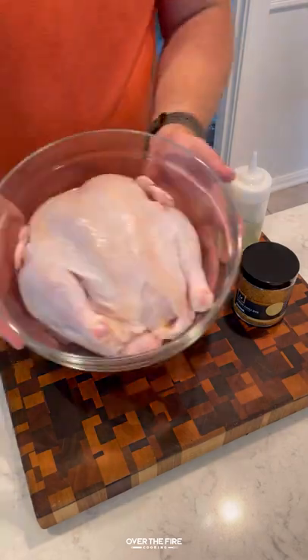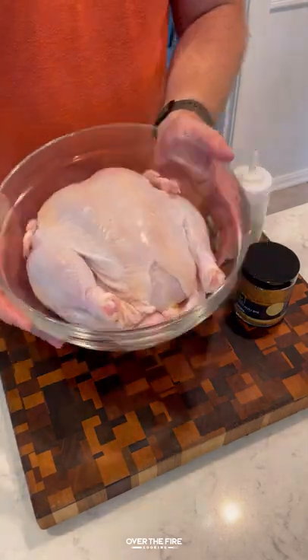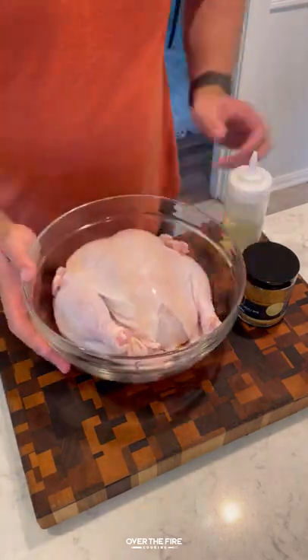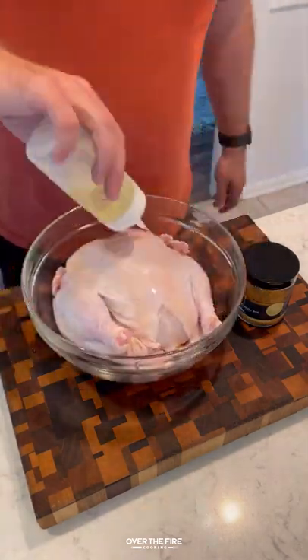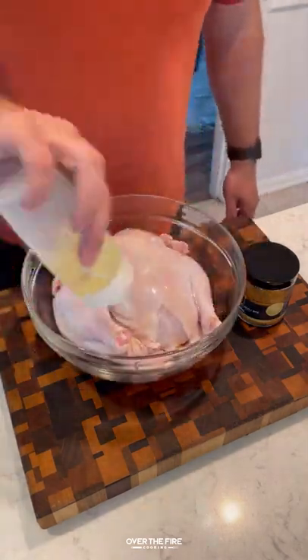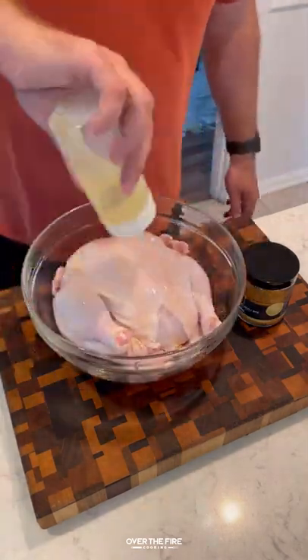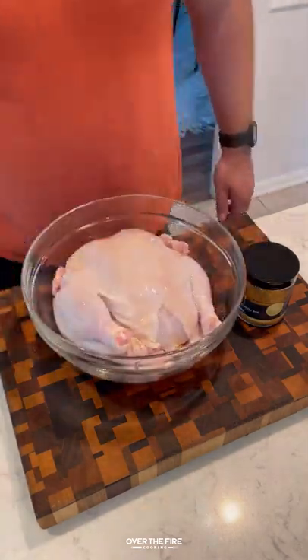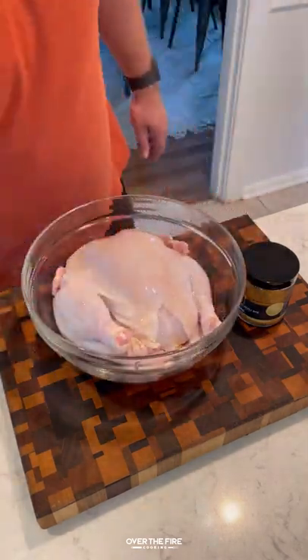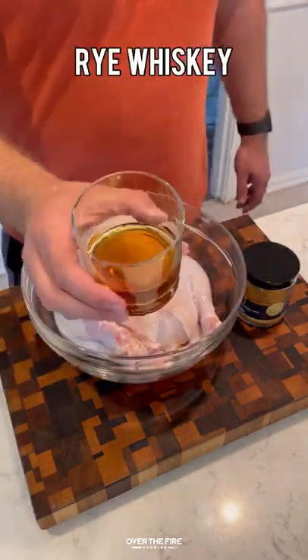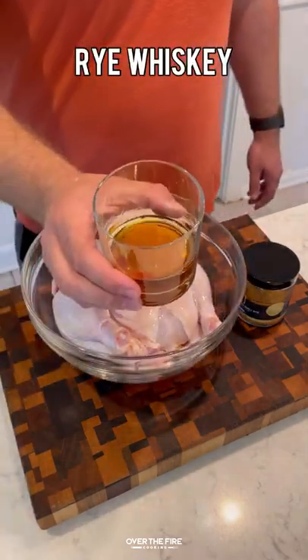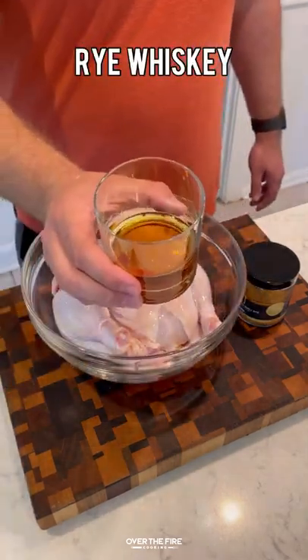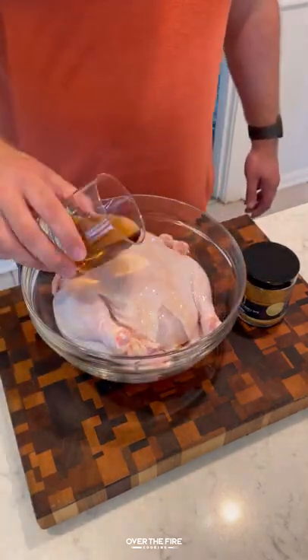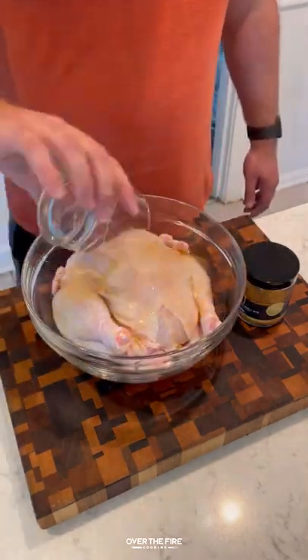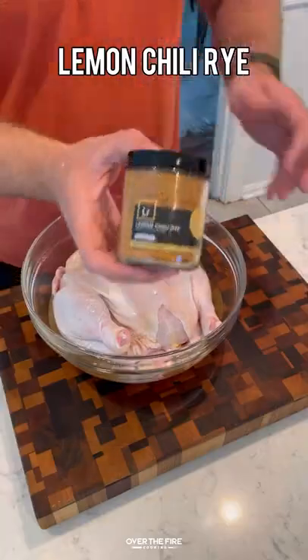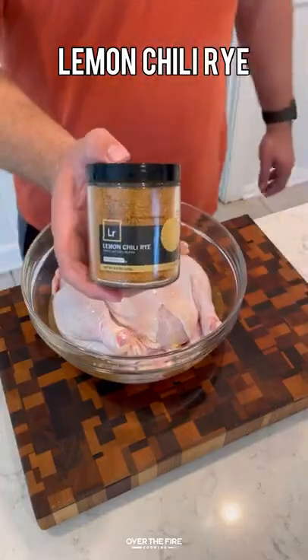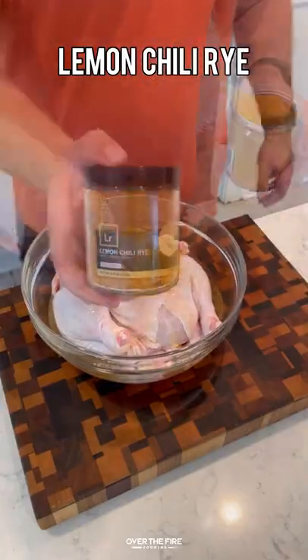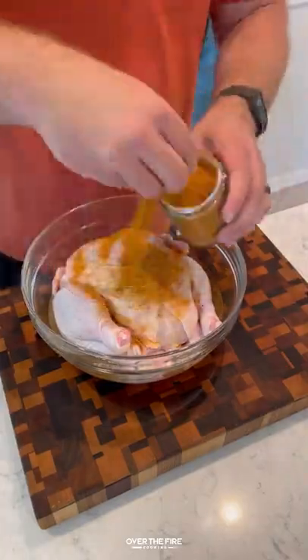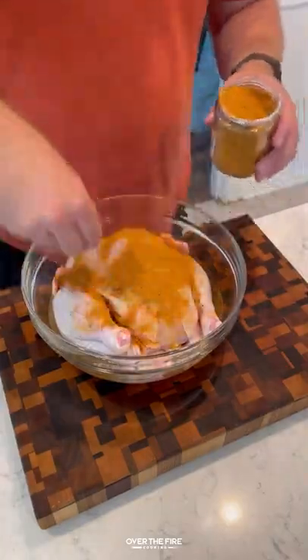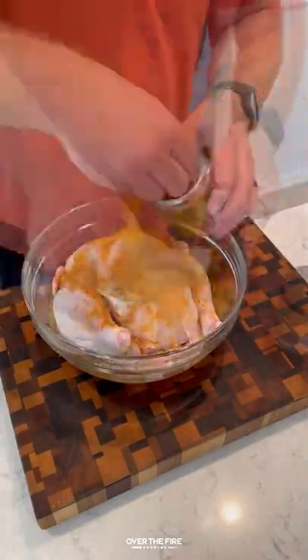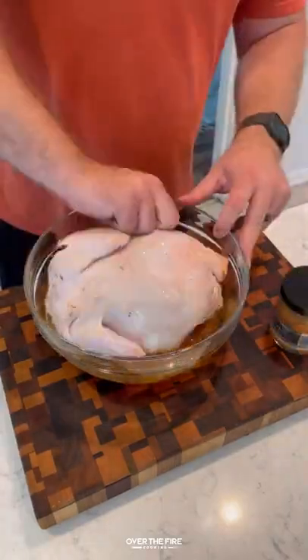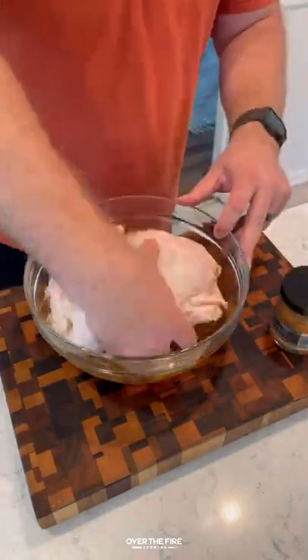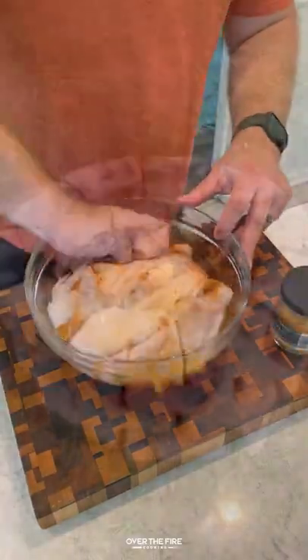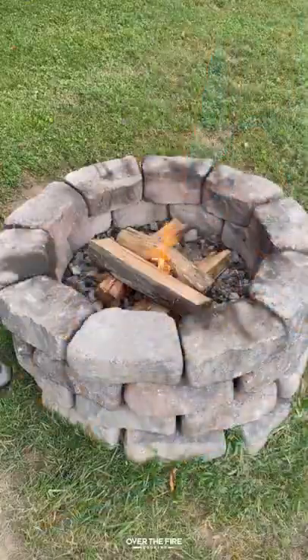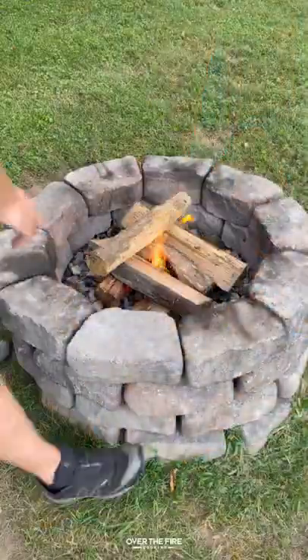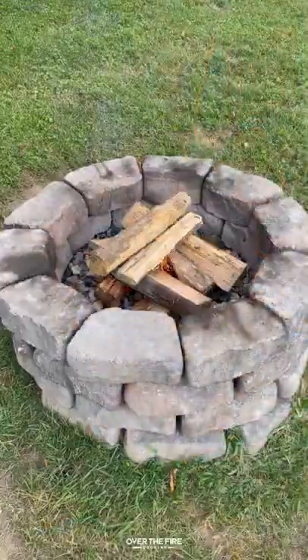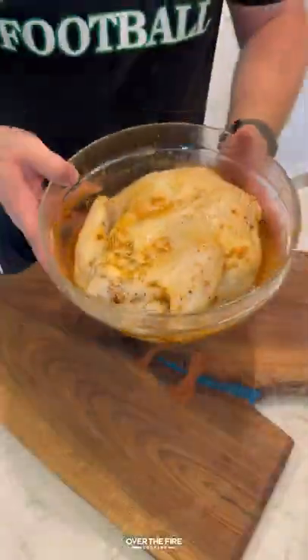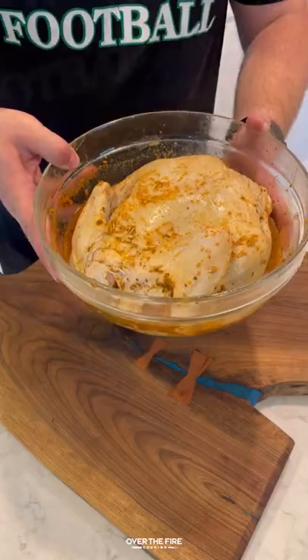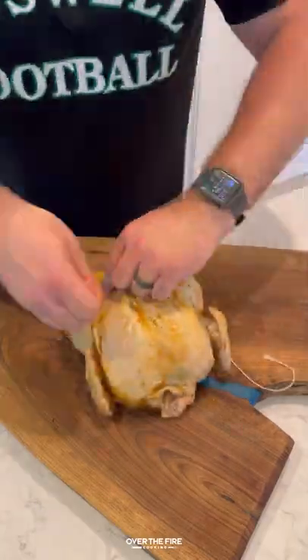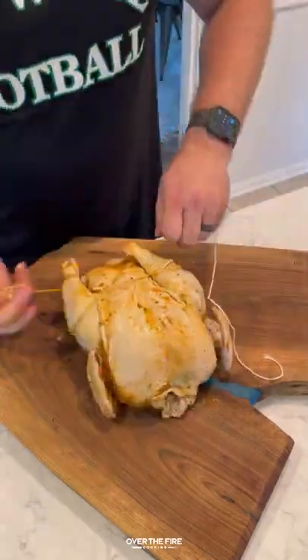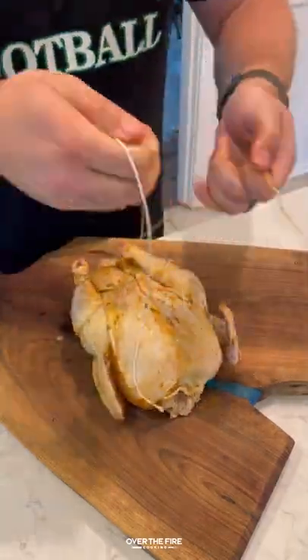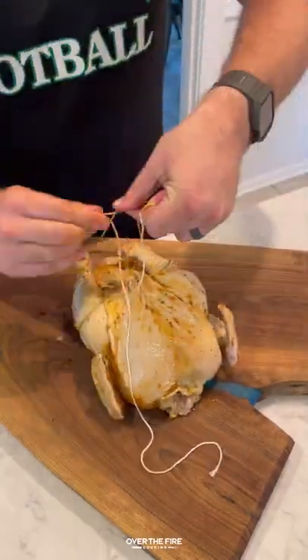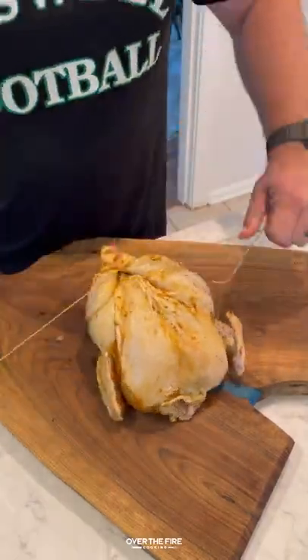Lemon chili rye rotisserie chicken. I have a whole roaster chicken lathered with canola oil. I'm gonna add some rye whiskey and my lemon chili rye seasoning, and let that marinate for about two and a half hours.